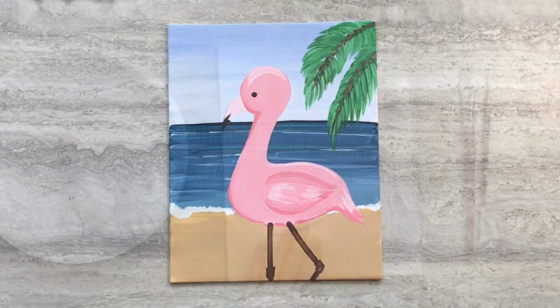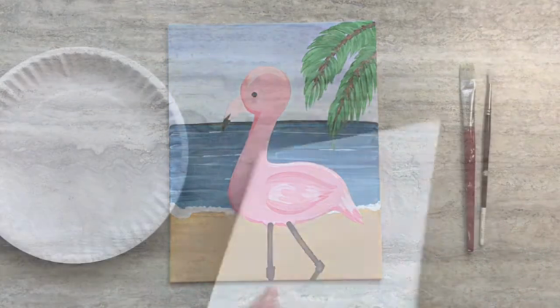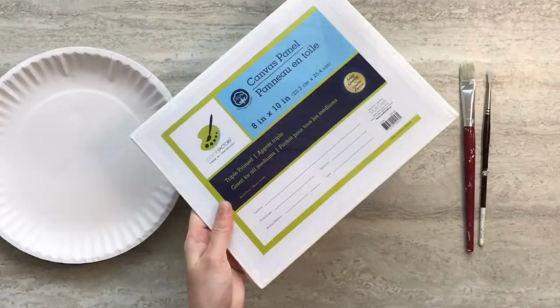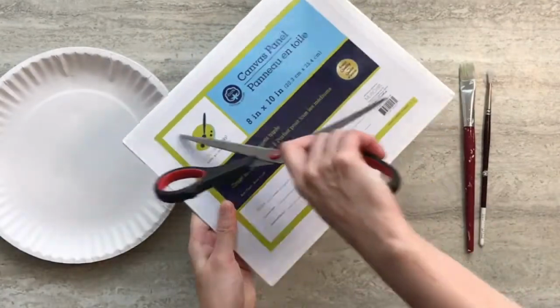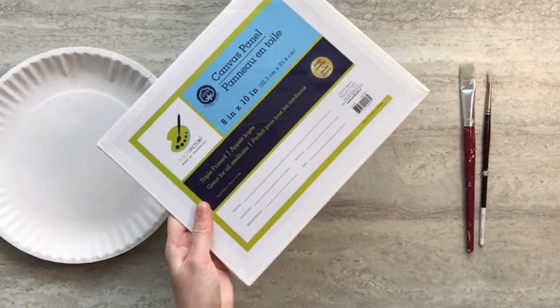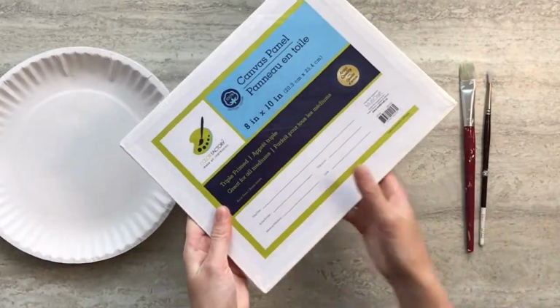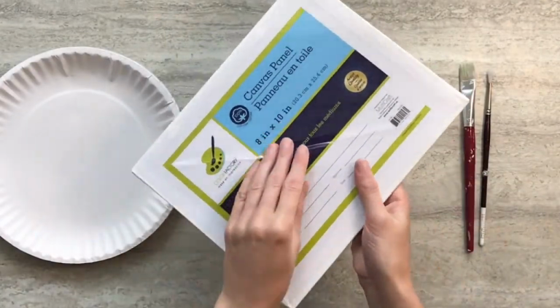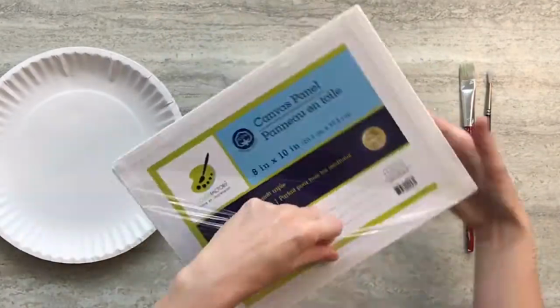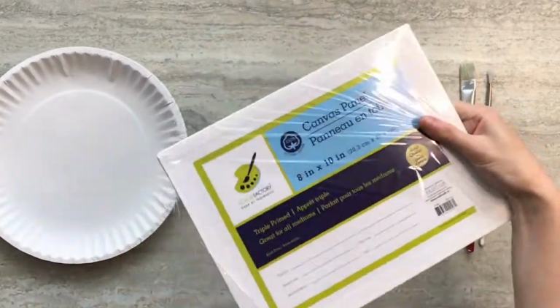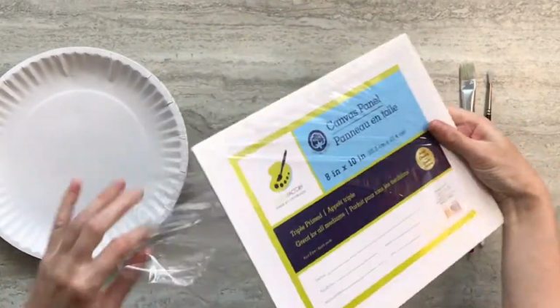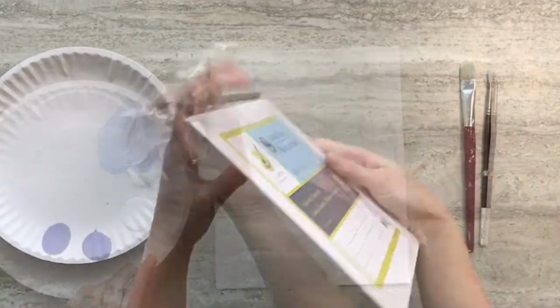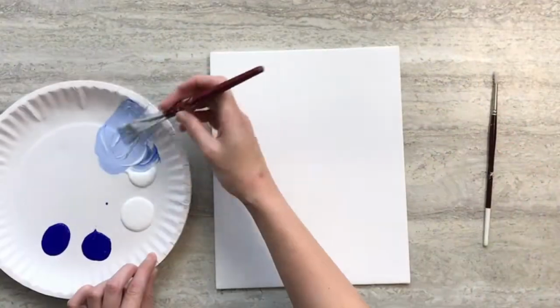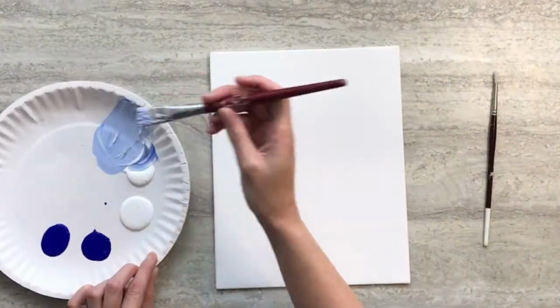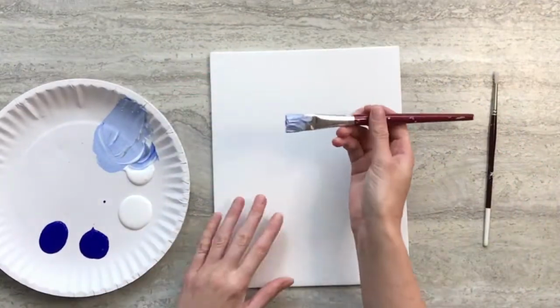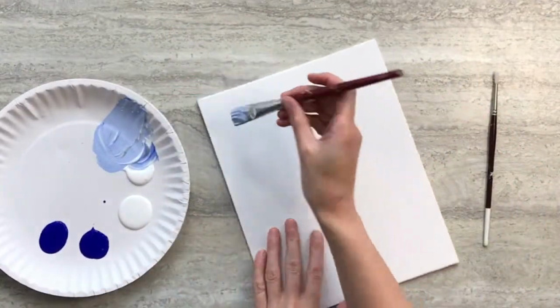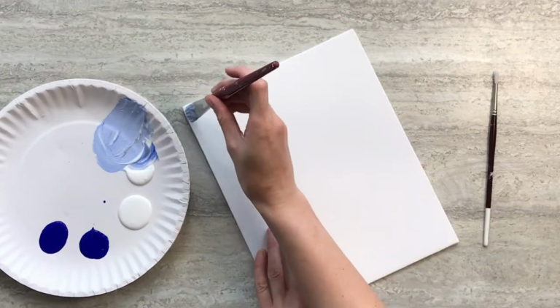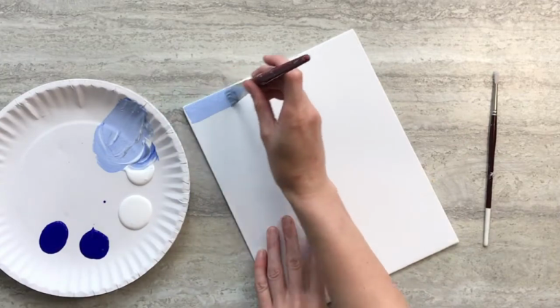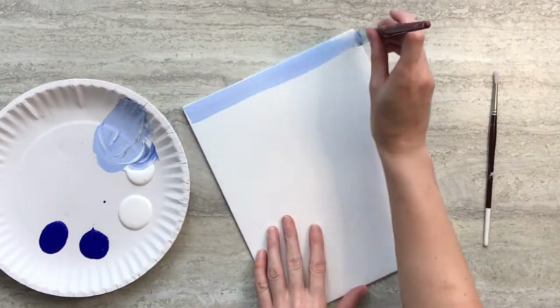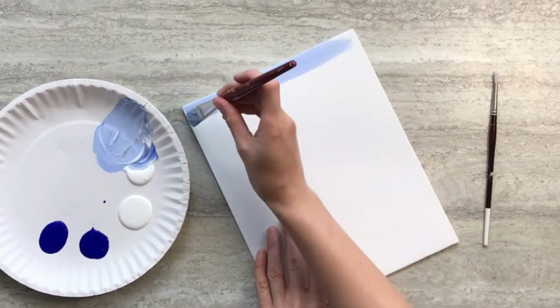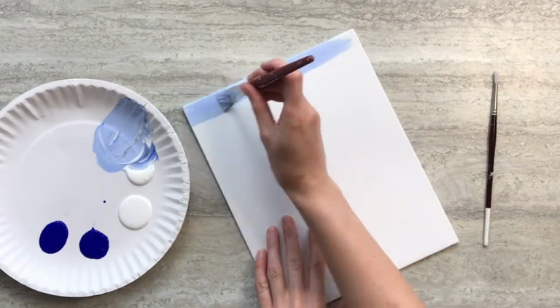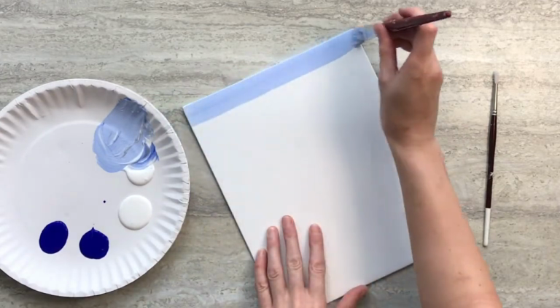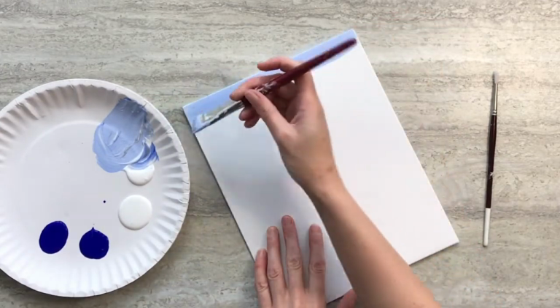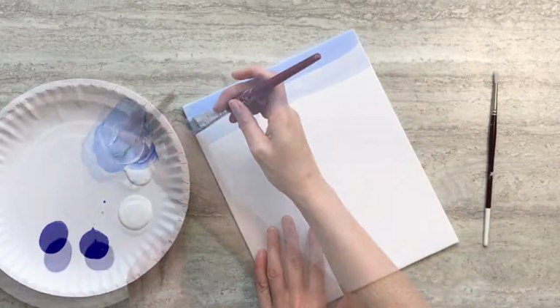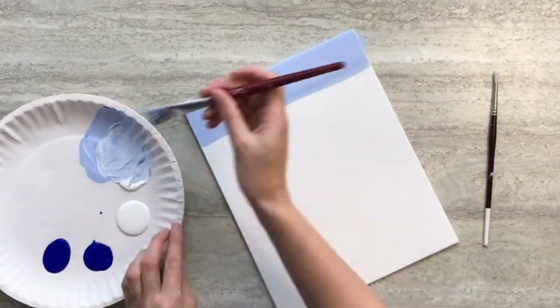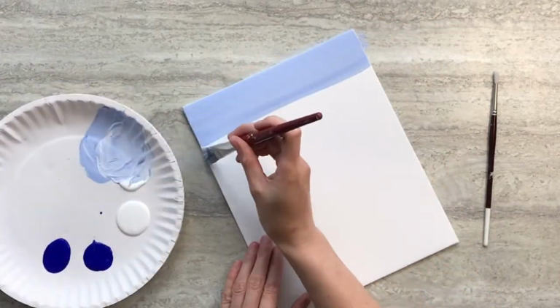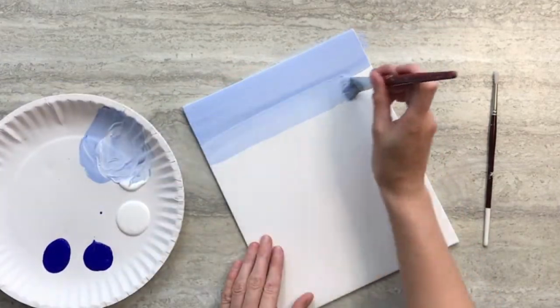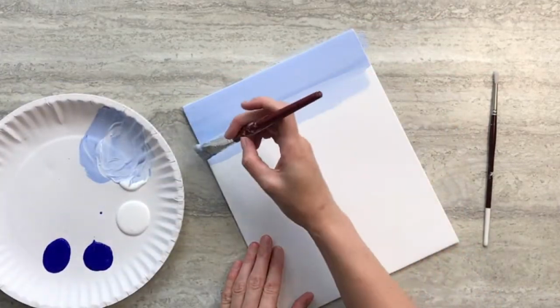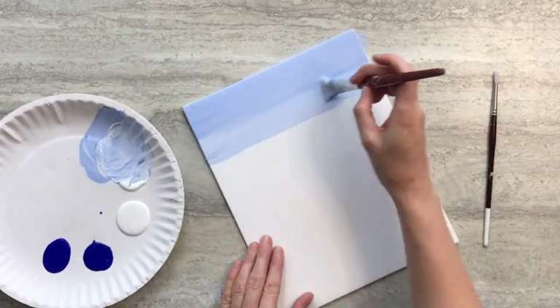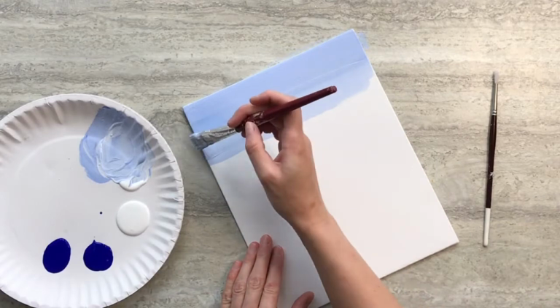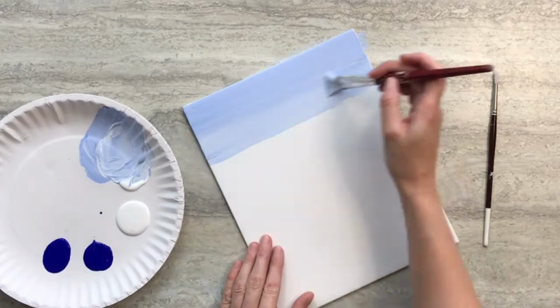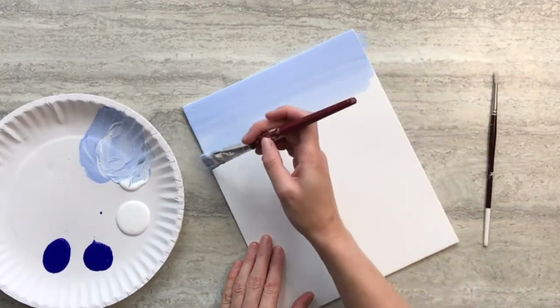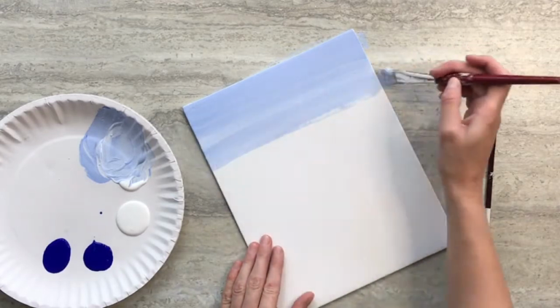For this painting you can either use a stretched canvas or a canvas board. Mix white and blue and paint a two inch strip across the top of your canvas. Add more white to the mixture and paint another two inch strip below that.